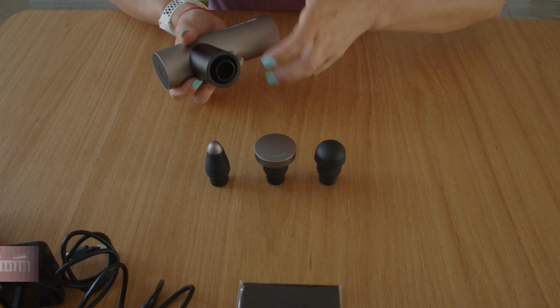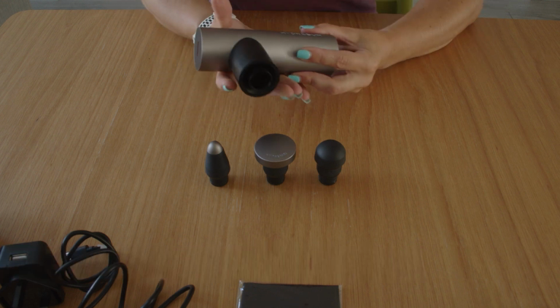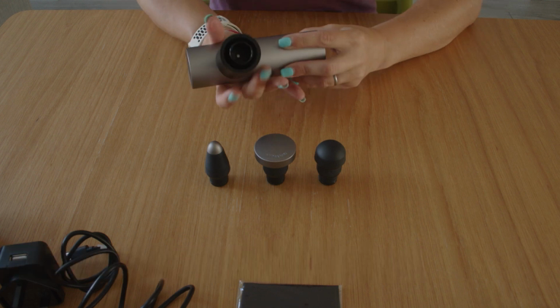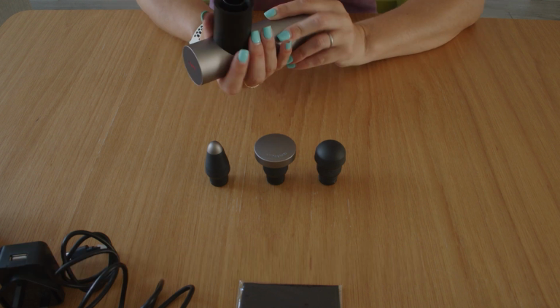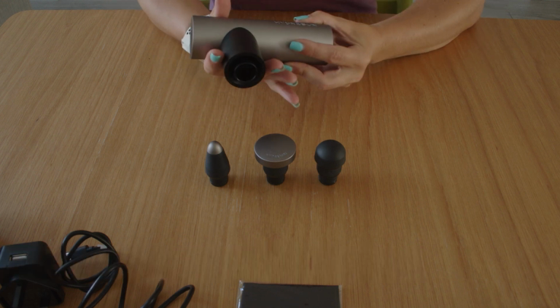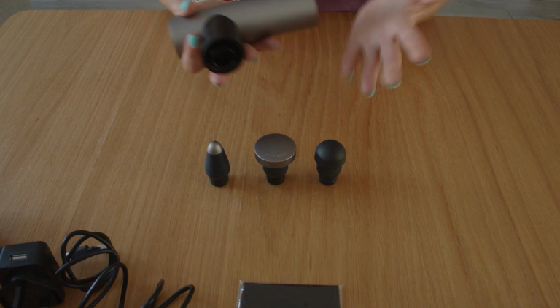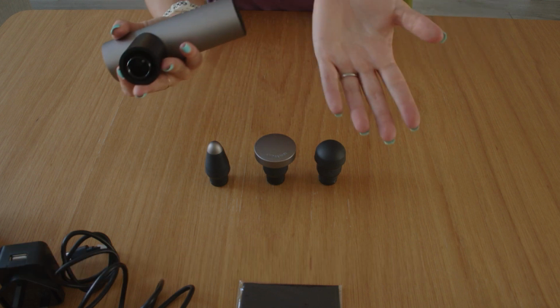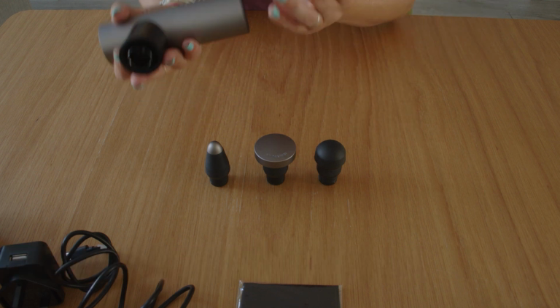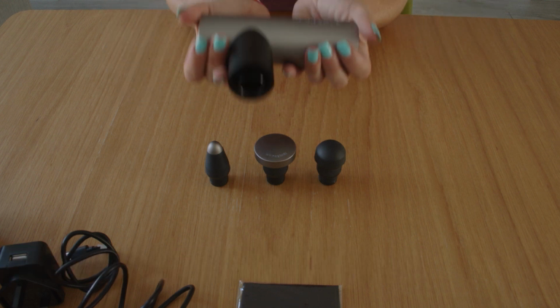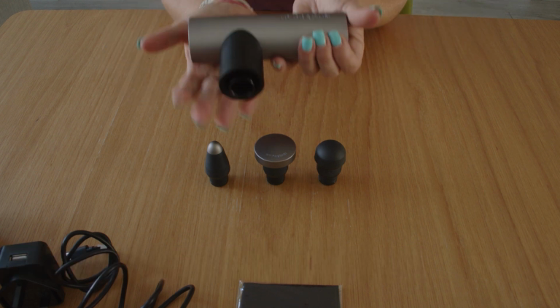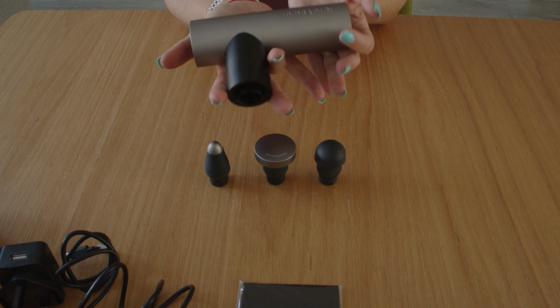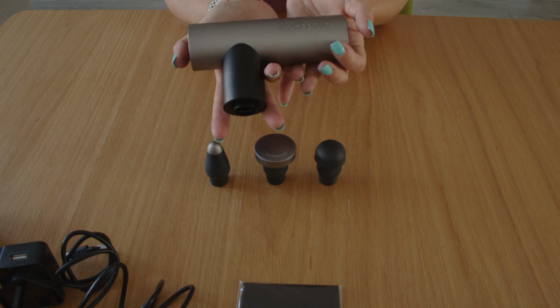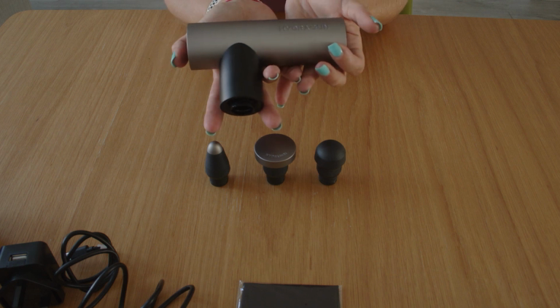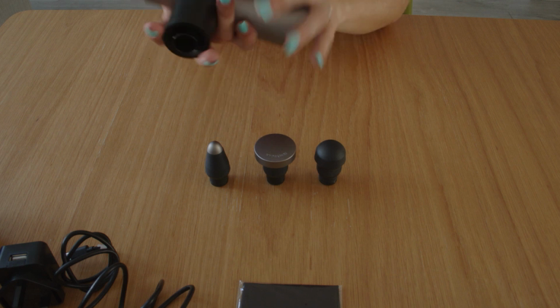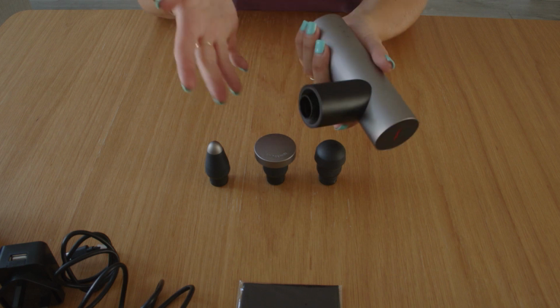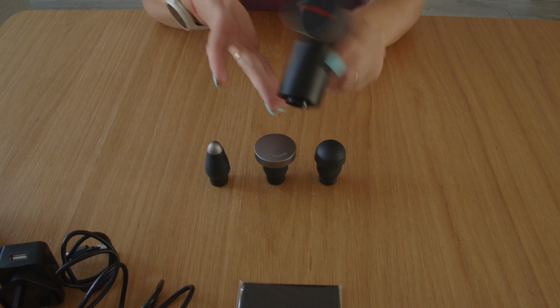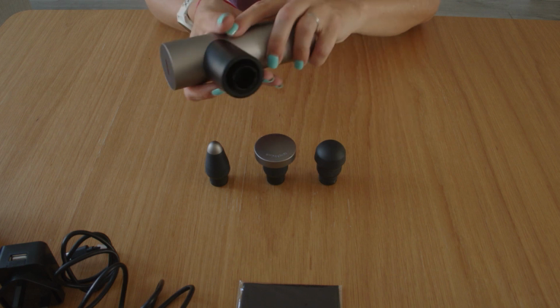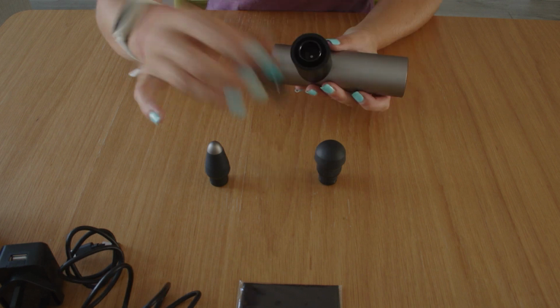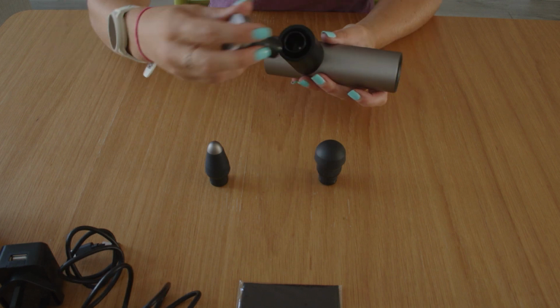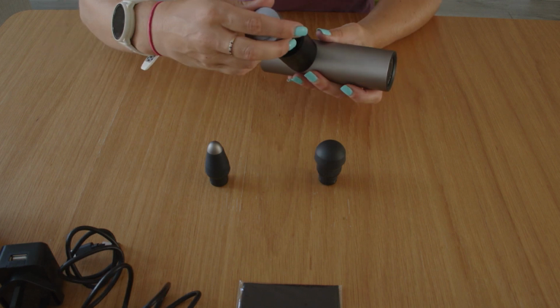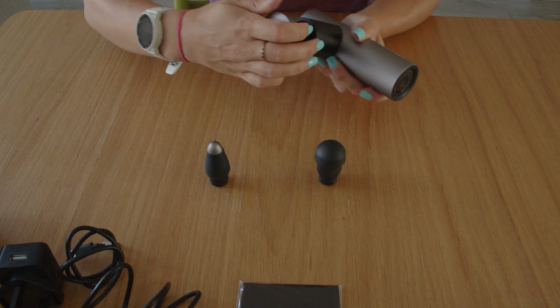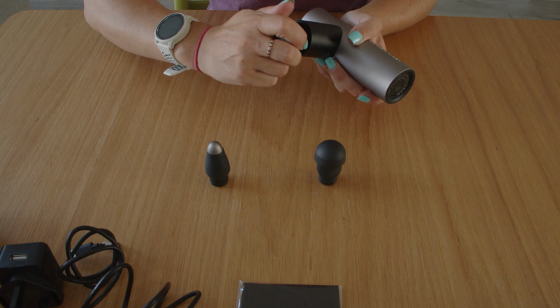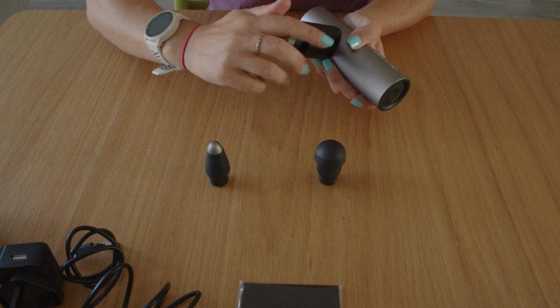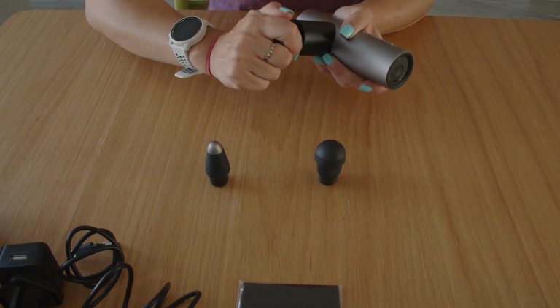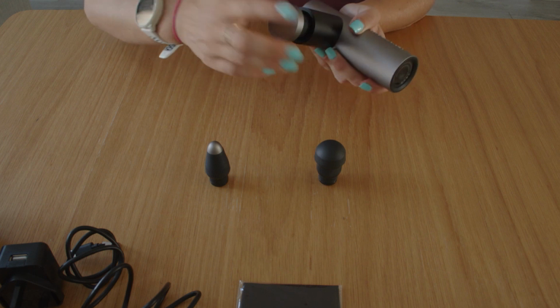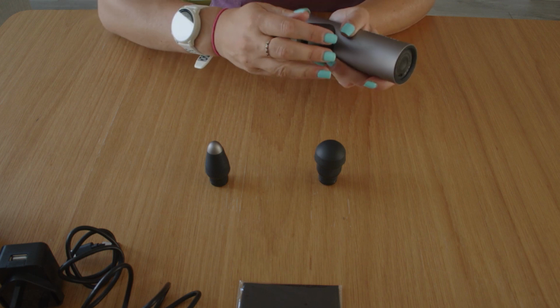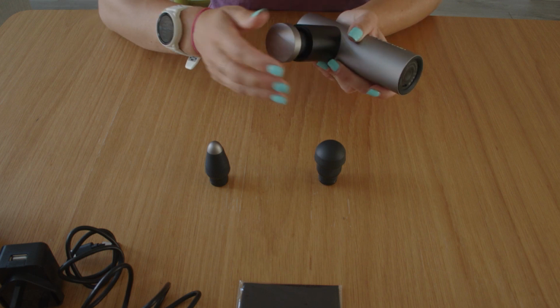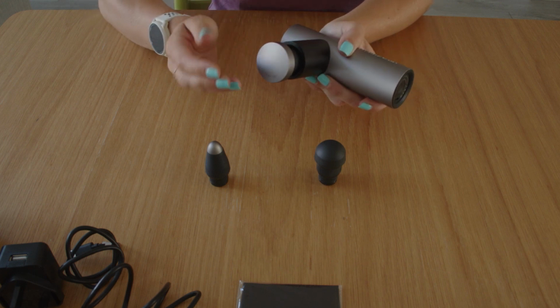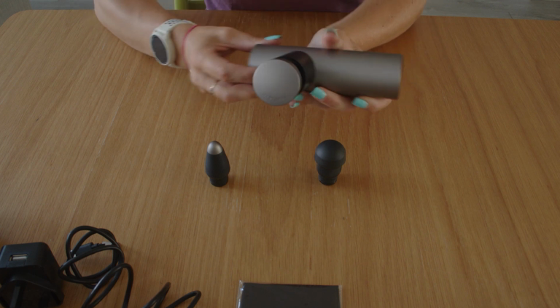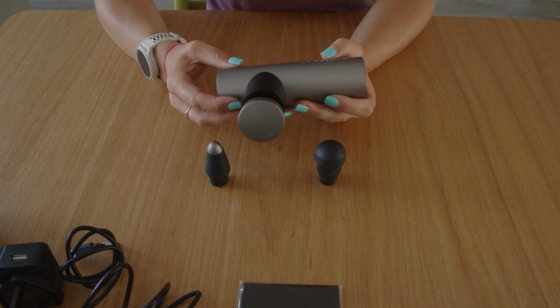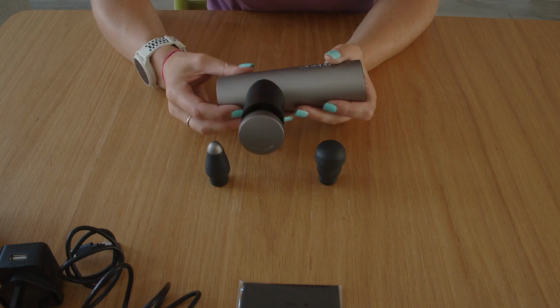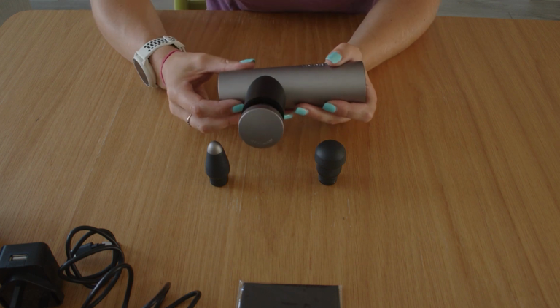Round head for comfort, flat head for firm tension, and then the bullet for precision. I've got really small hands — you can see how small that is. That is really quite small. So, we're looking for quiet, powerful and ultra portable.